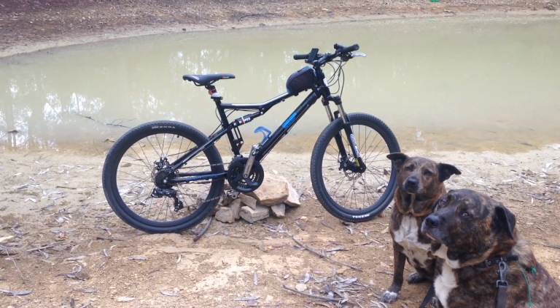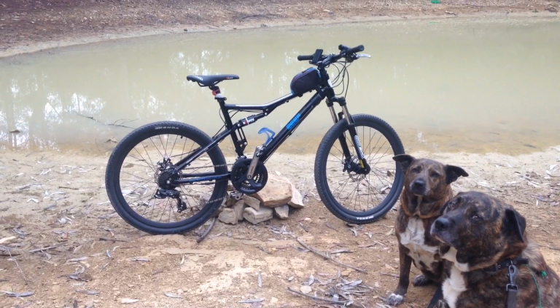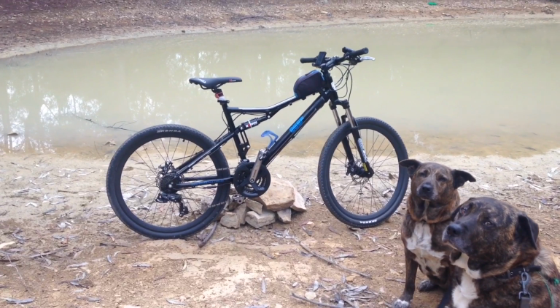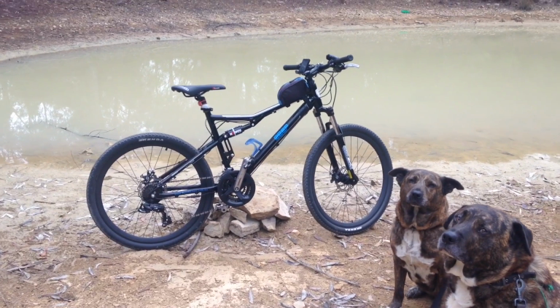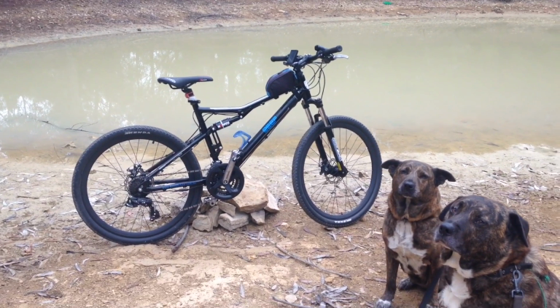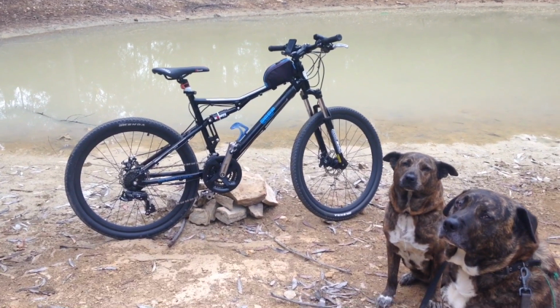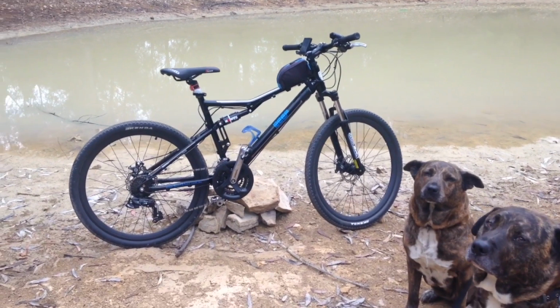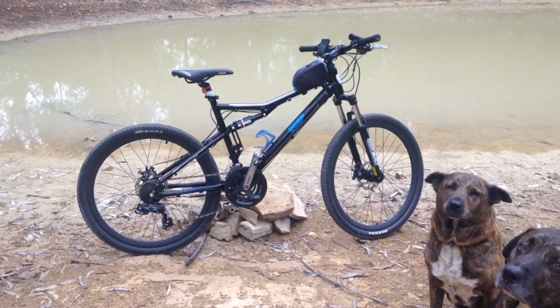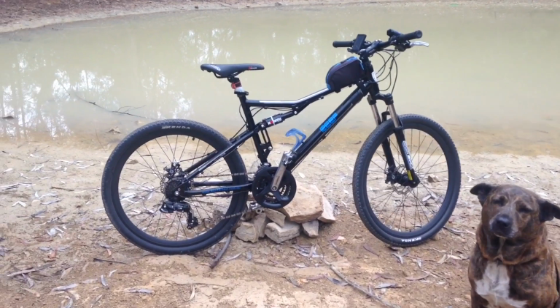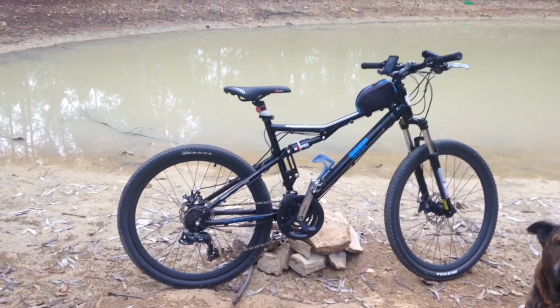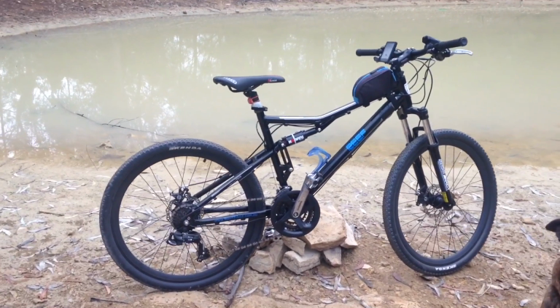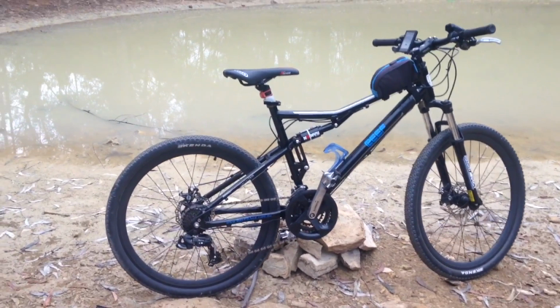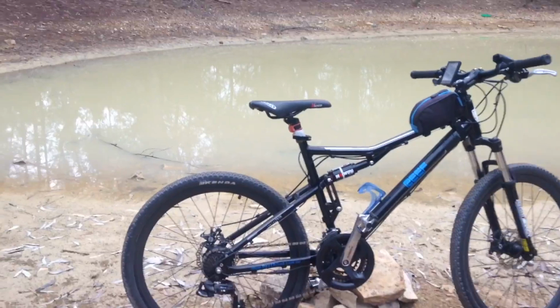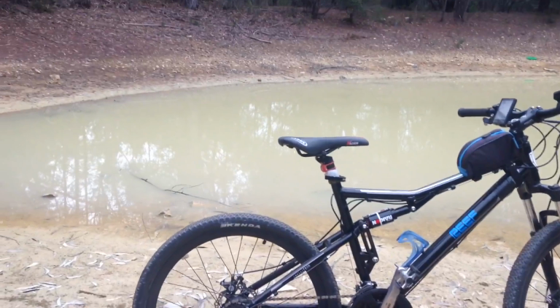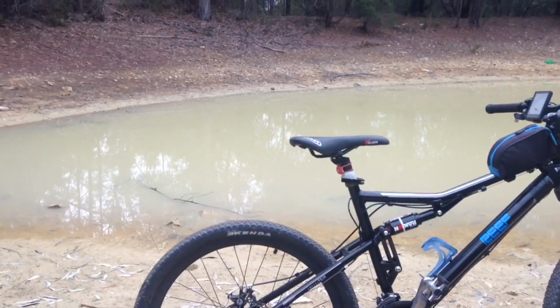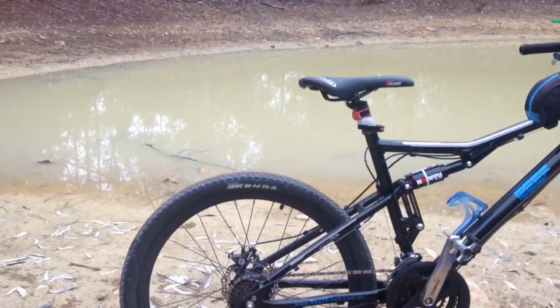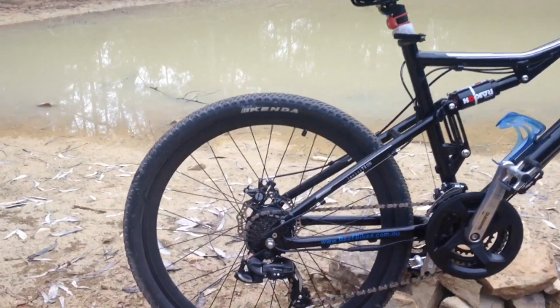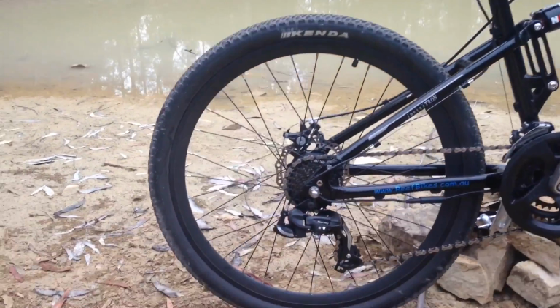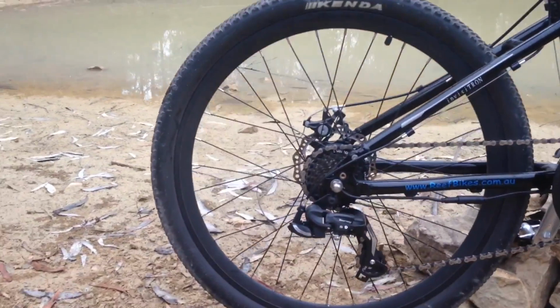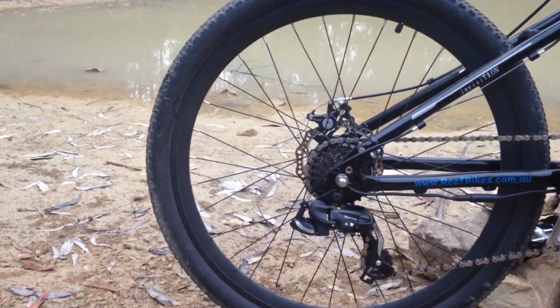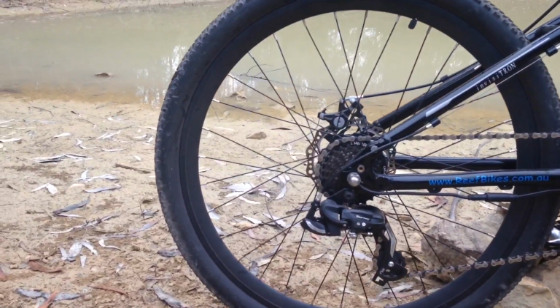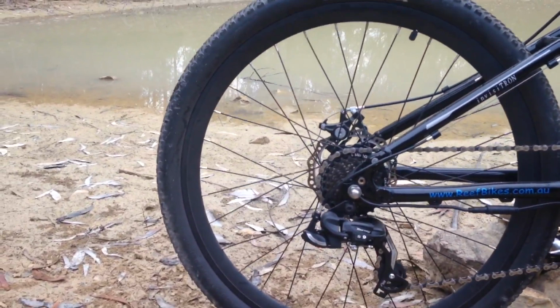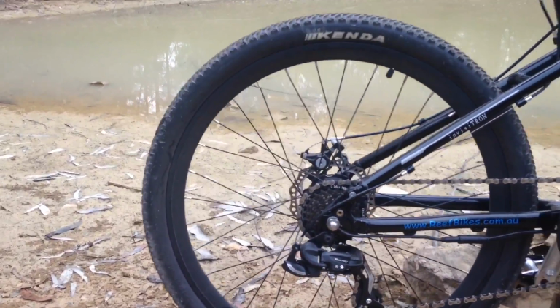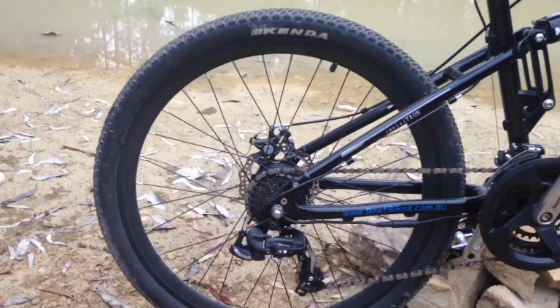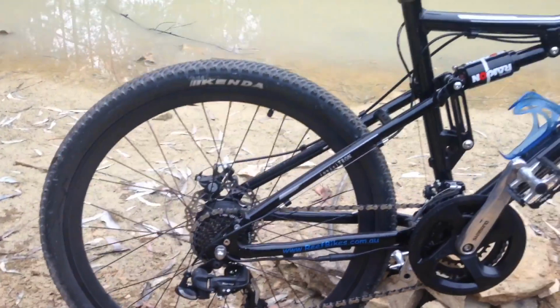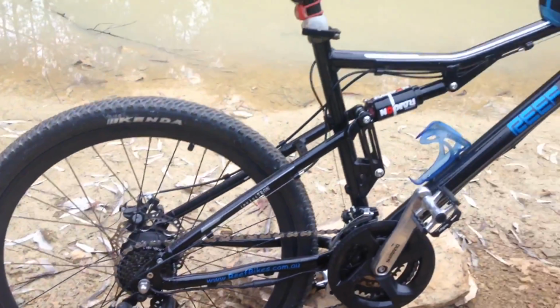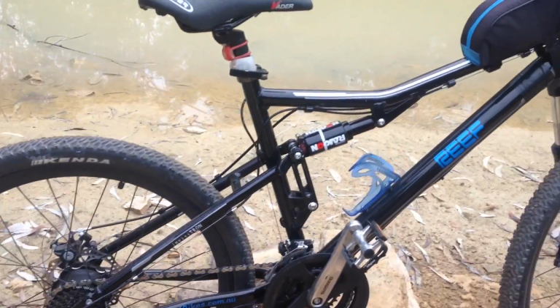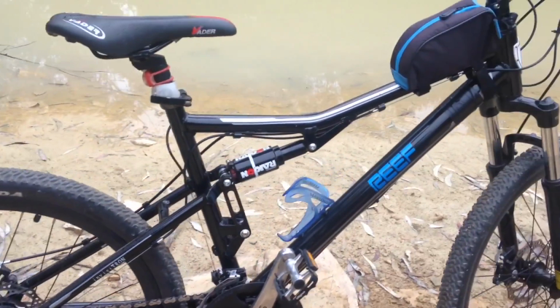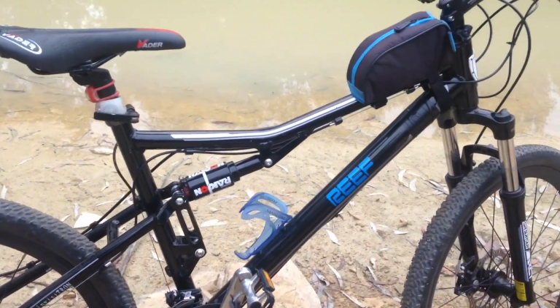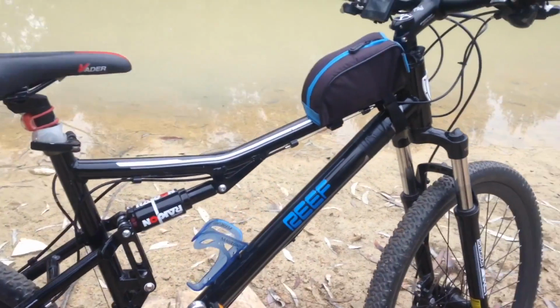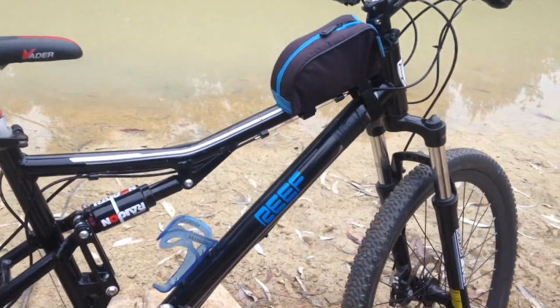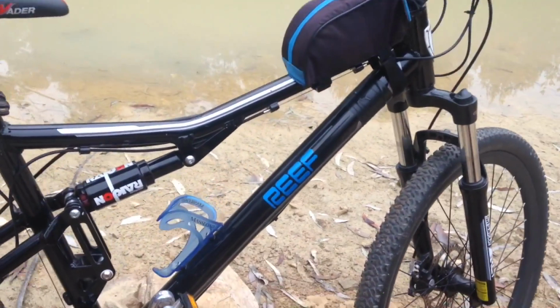This is the Invisitron X1 by Reef Bikes. It is a 250 watt micro hub motor e-bike, with the motor not visible from the side-on view. It has a Panasonic lightweight lithium battery, completely hidden.